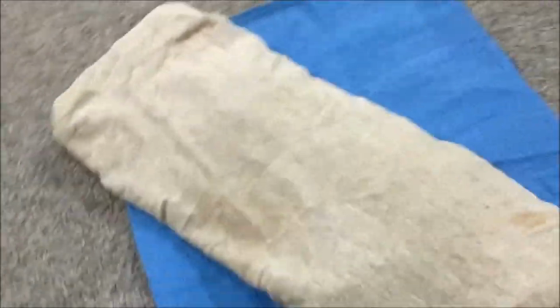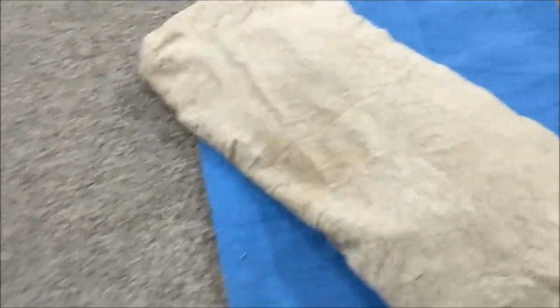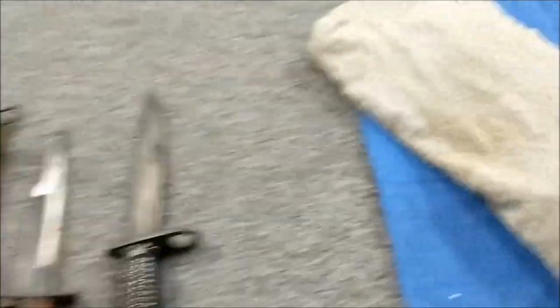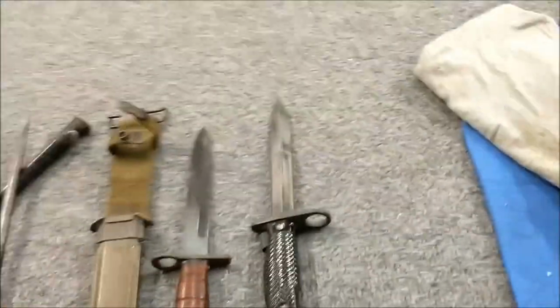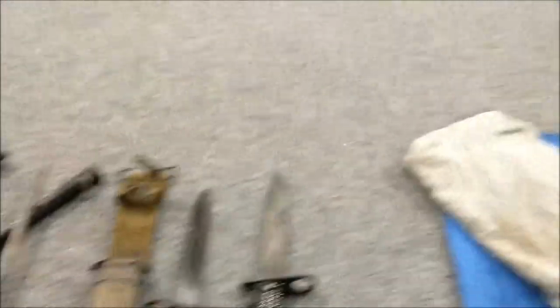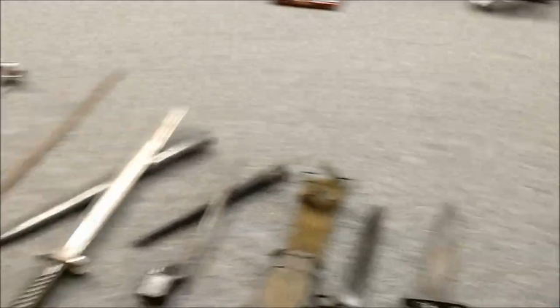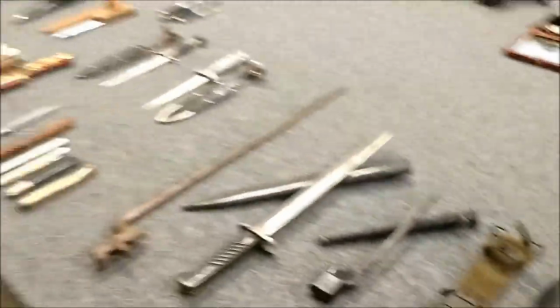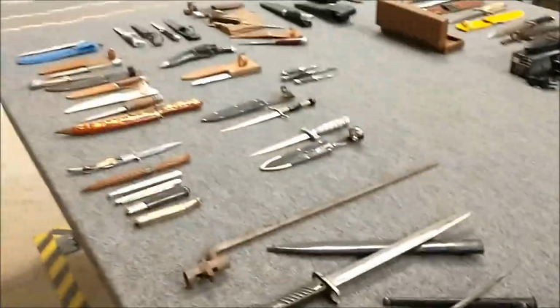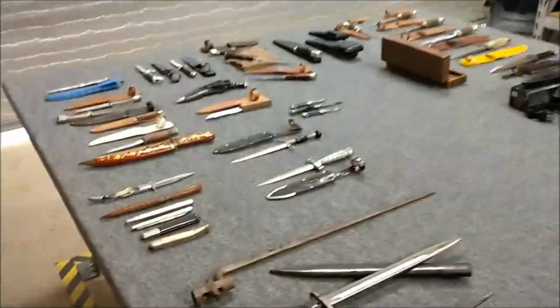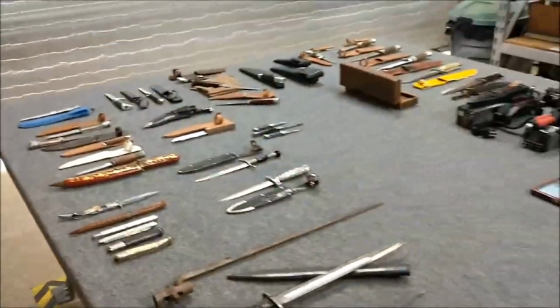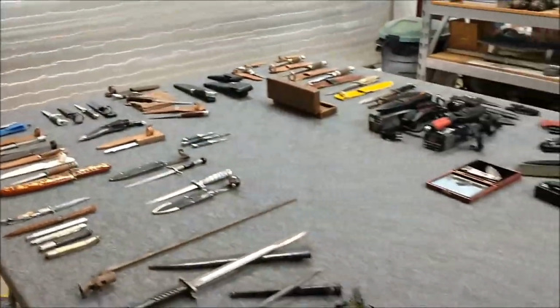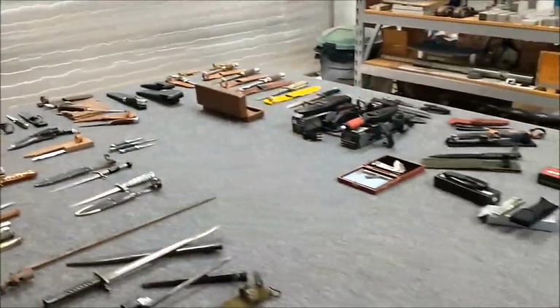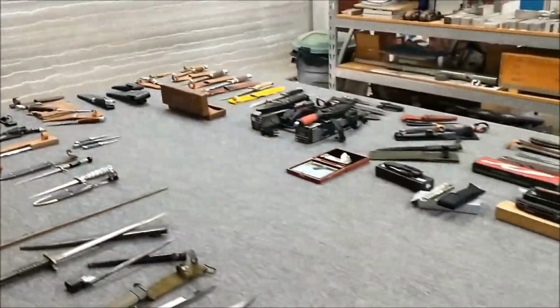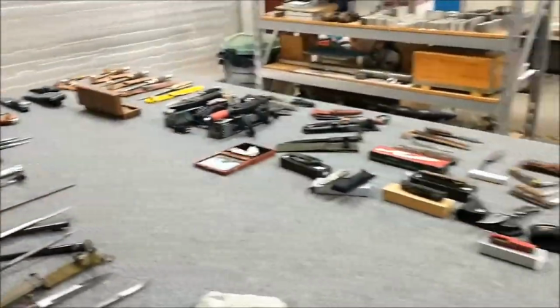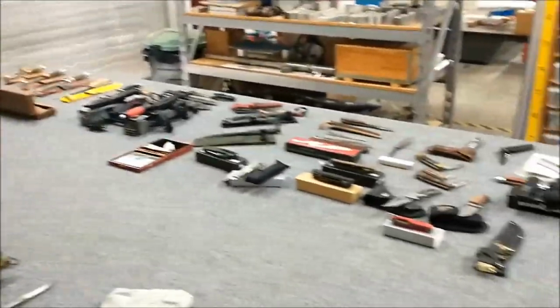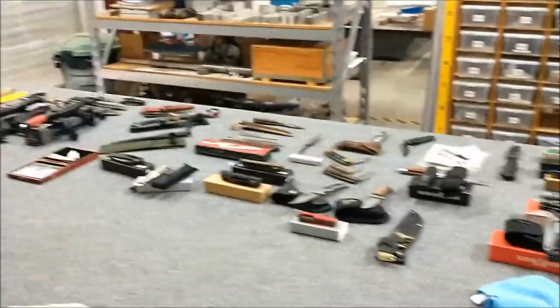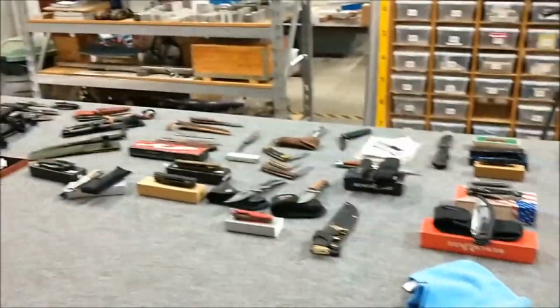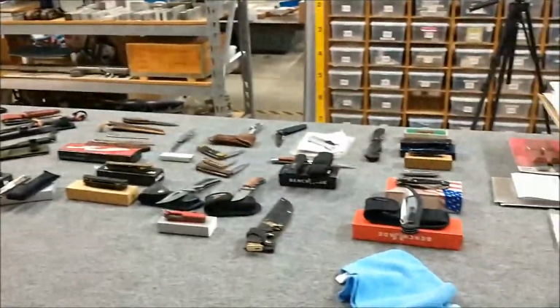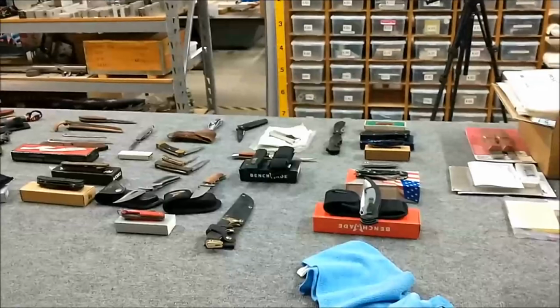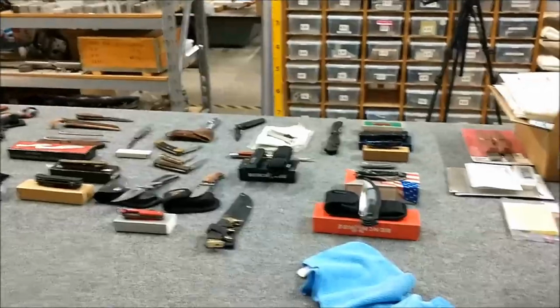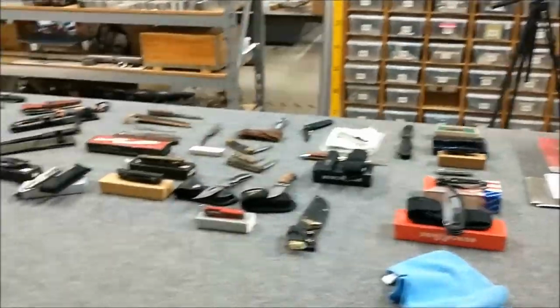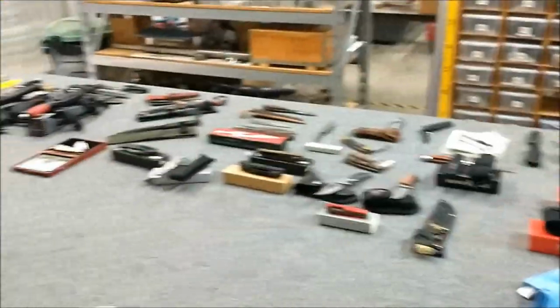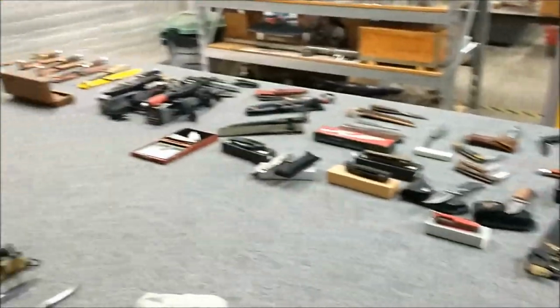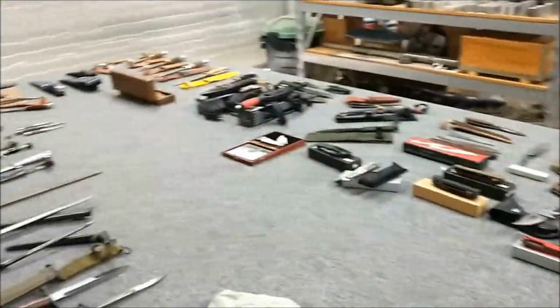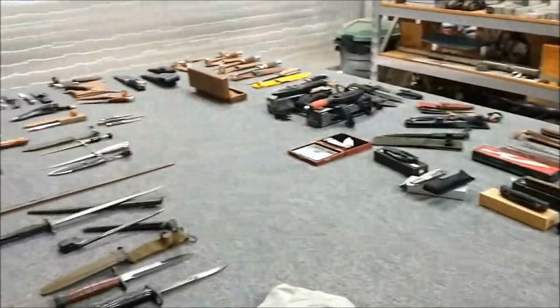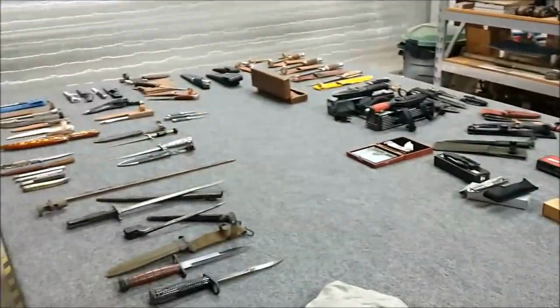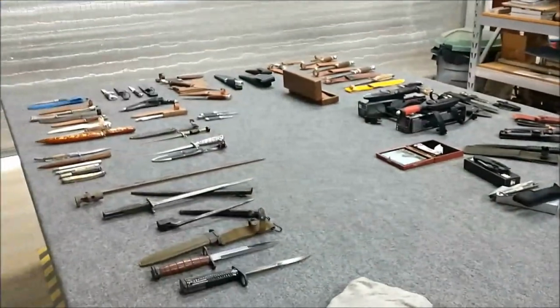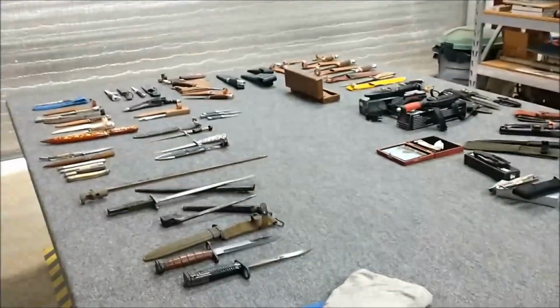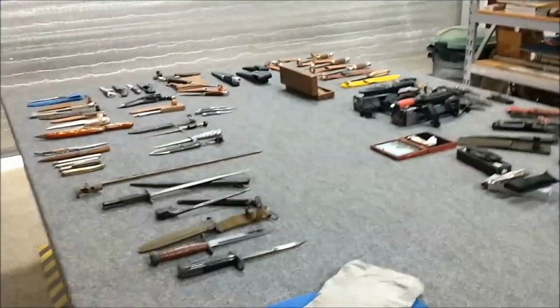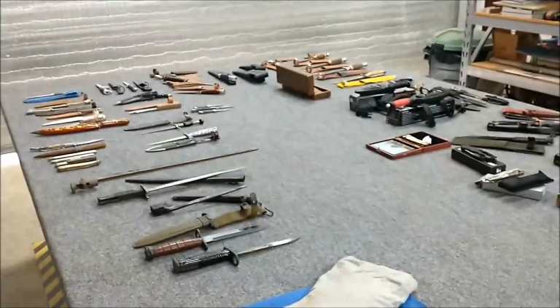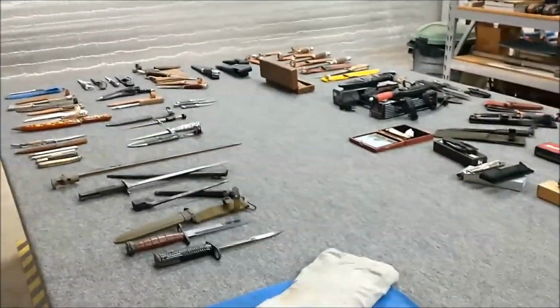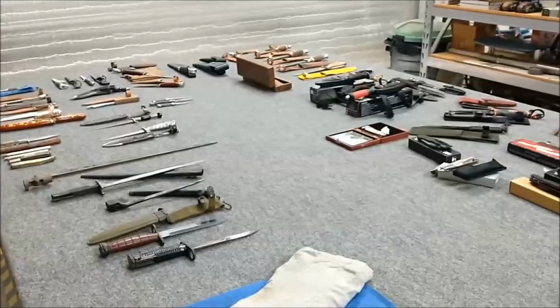Love that knife. Anyway, let's take a closer look at some of the actions and some of the features on this. There are no duplicates on this table from the first go-around, so I guess you can see how large the collection really is. Let's take a closer look.